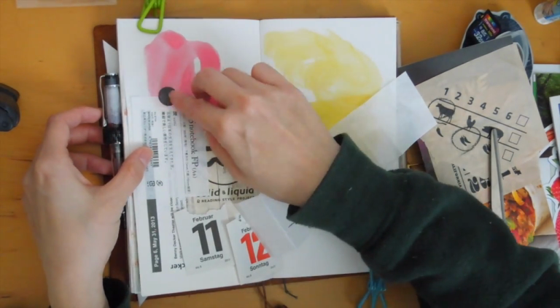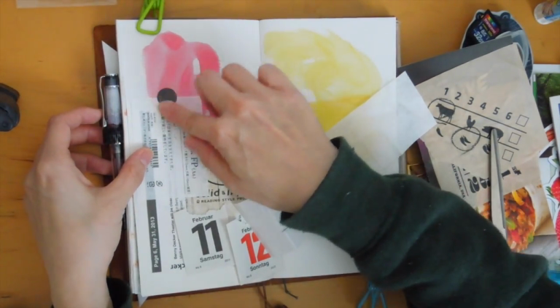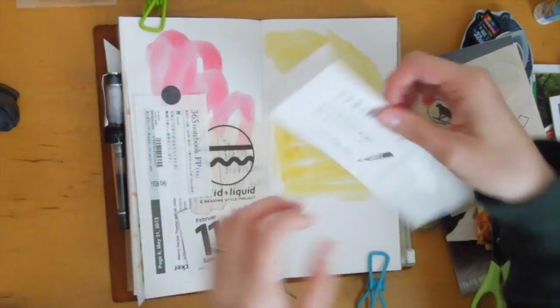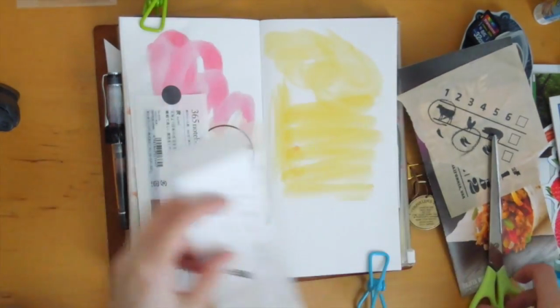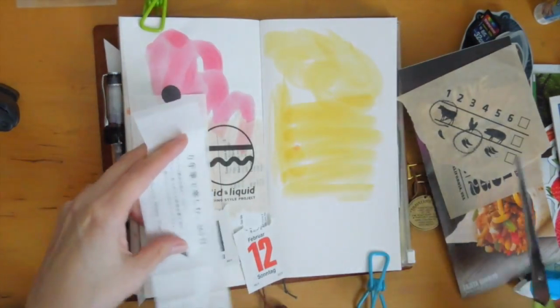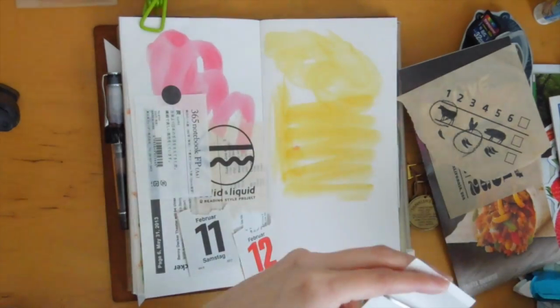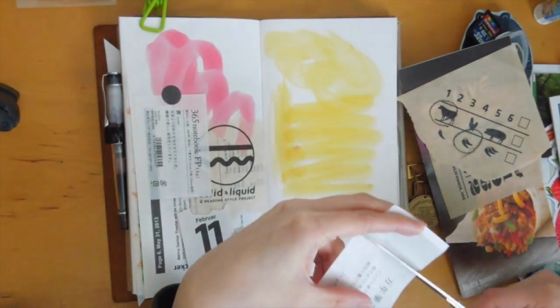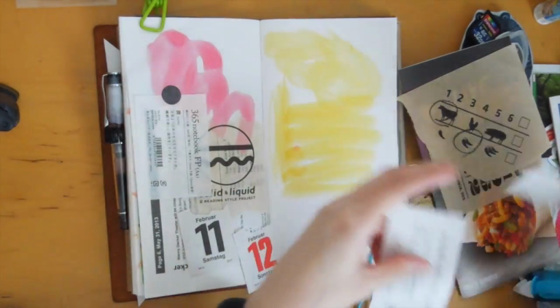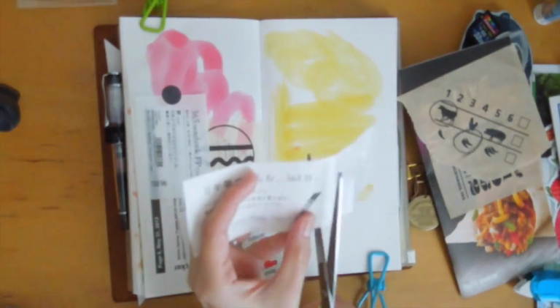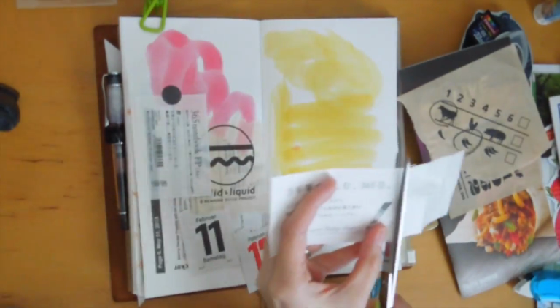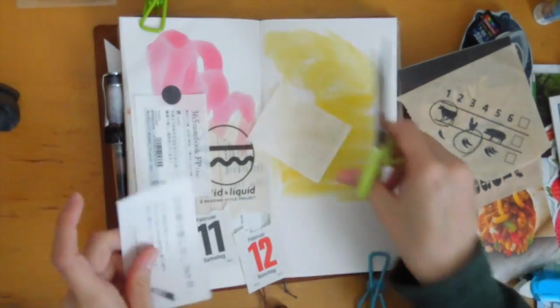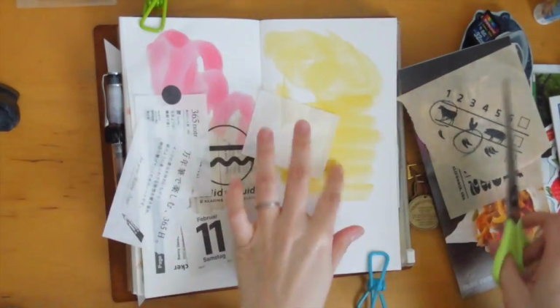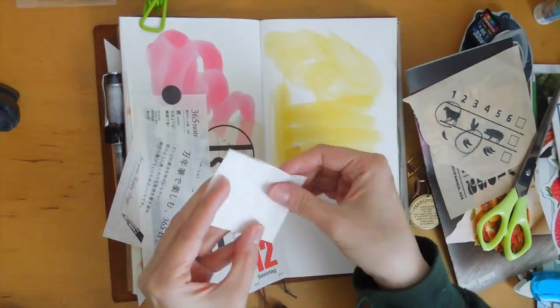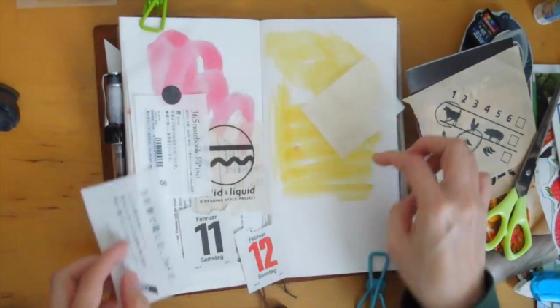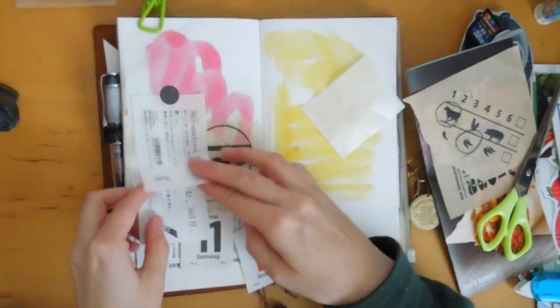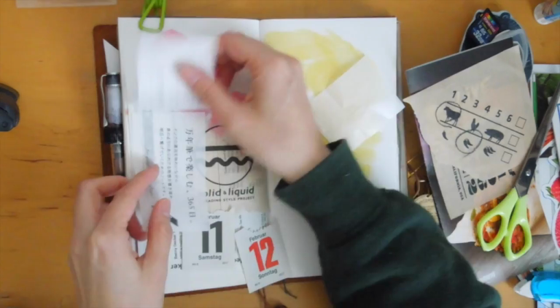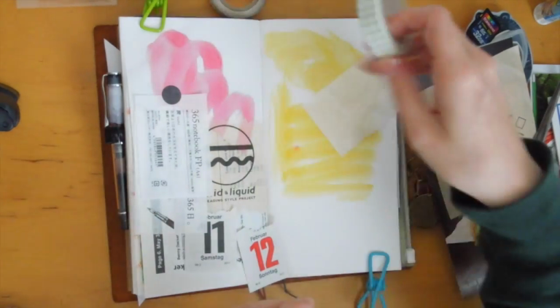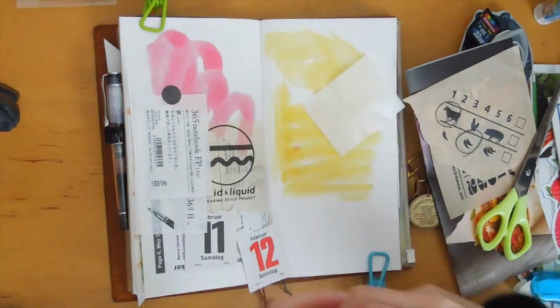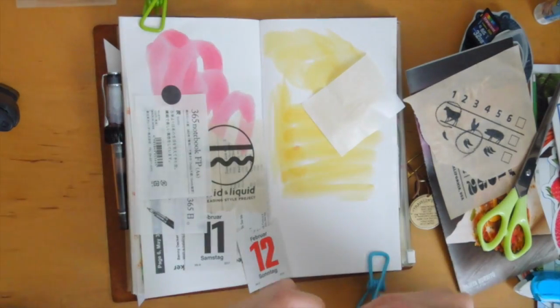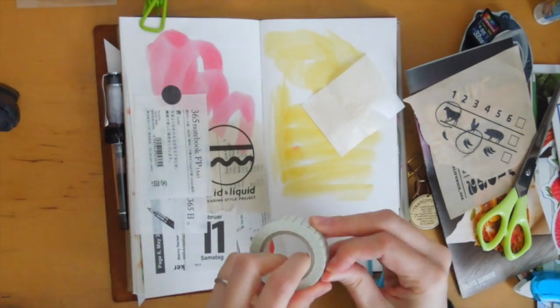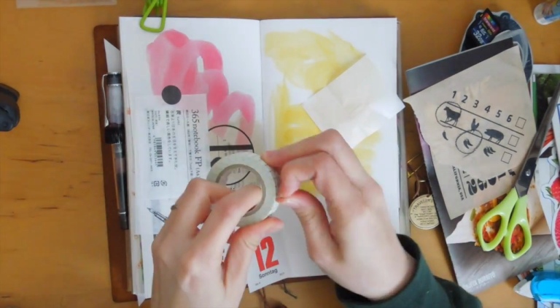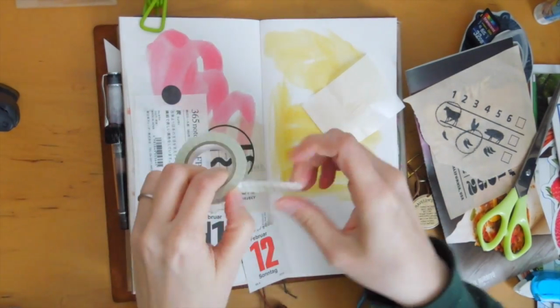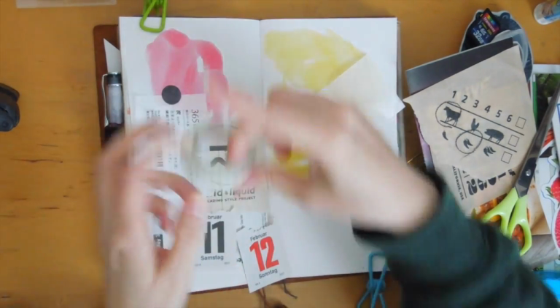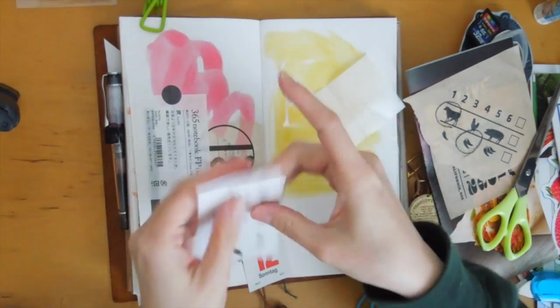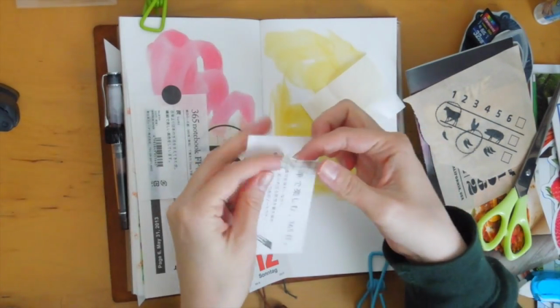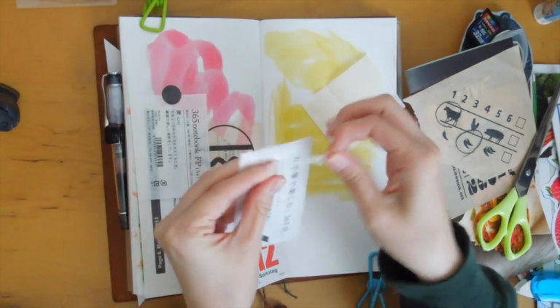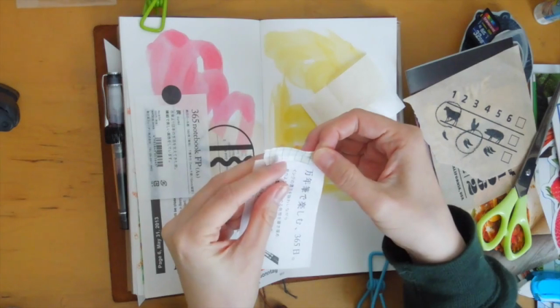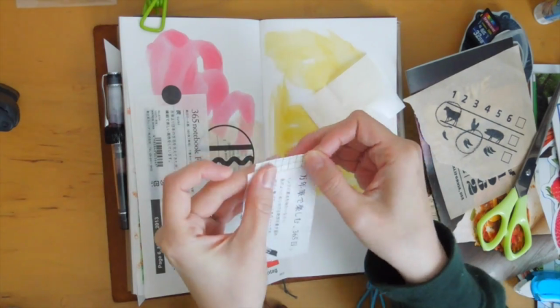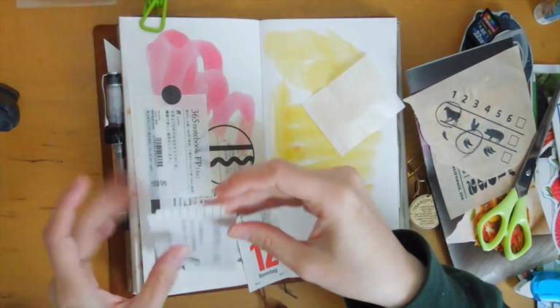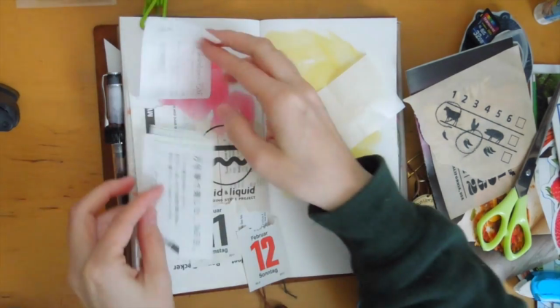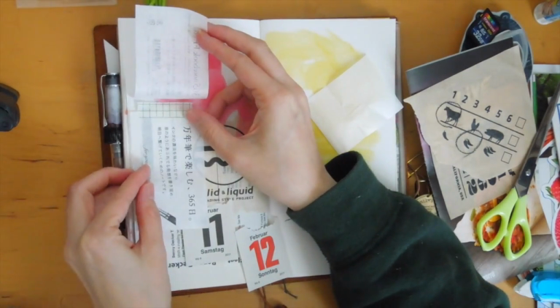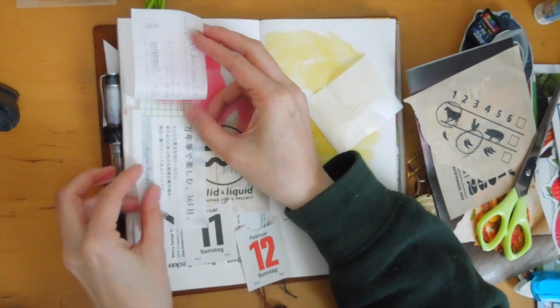The paper that I'm sticking down right now is packaging from a gift I received from Esther. It's this really neat fountain pen paper, I think is what it's called. It's thin but it doesn't bleed through and it's really, really nice.